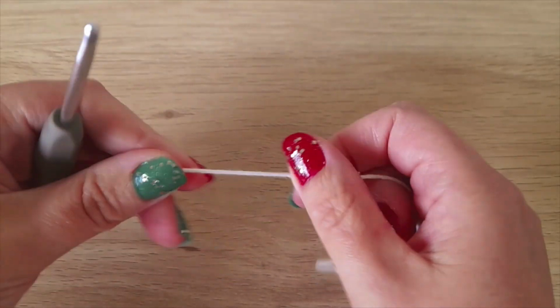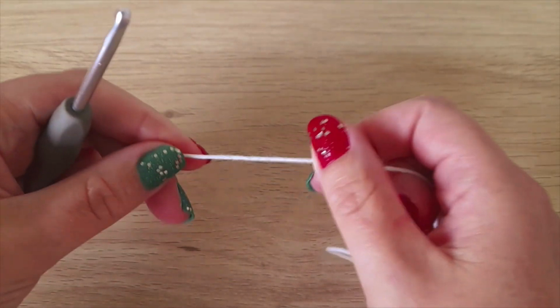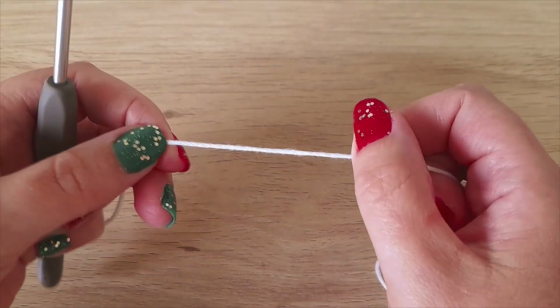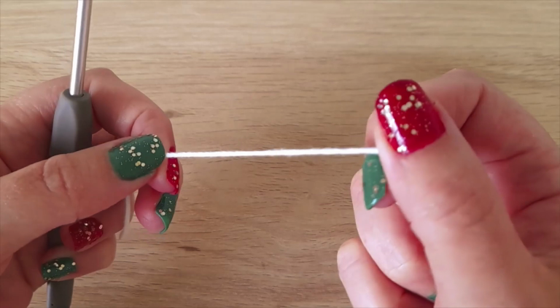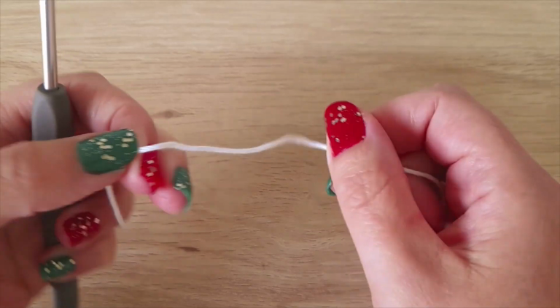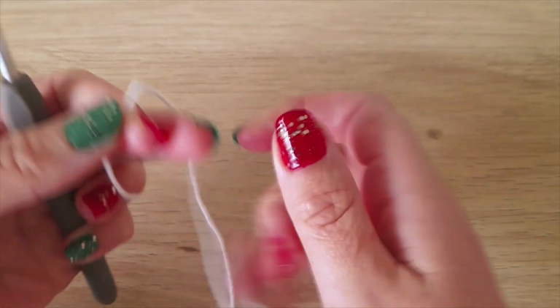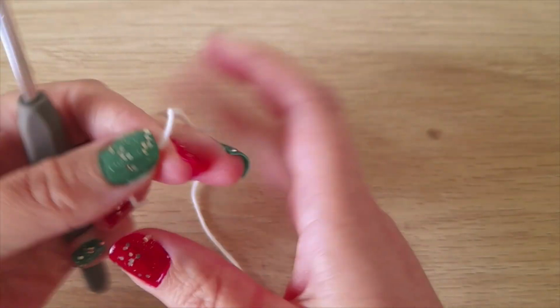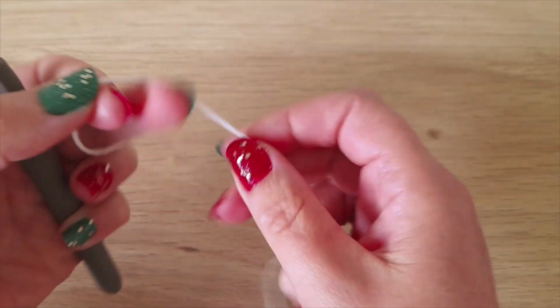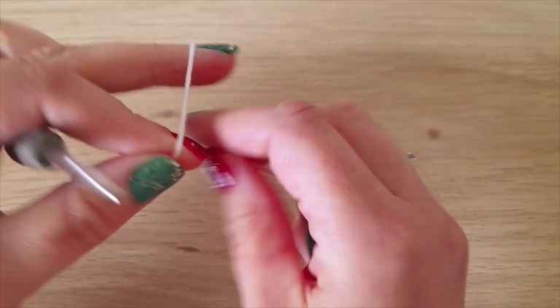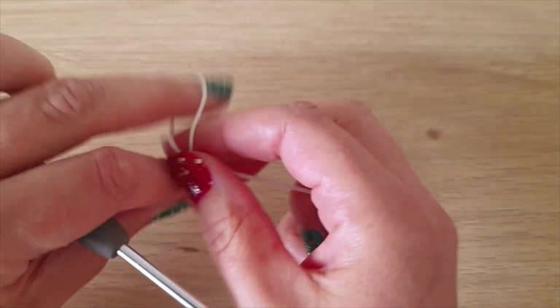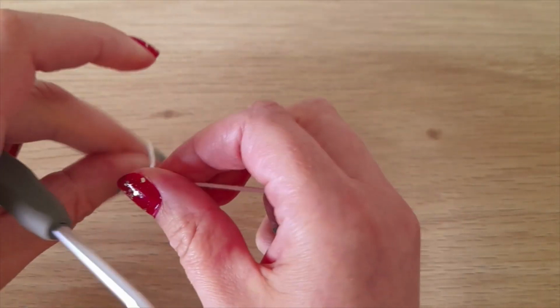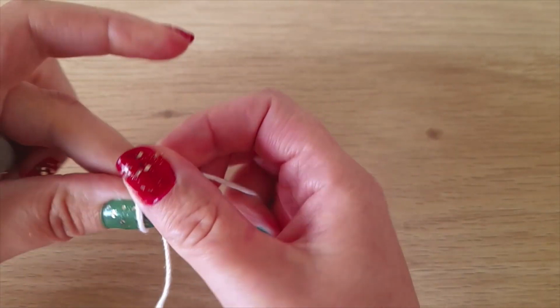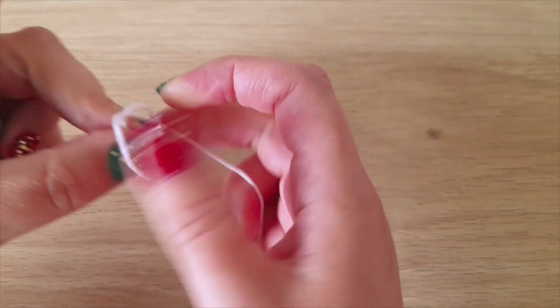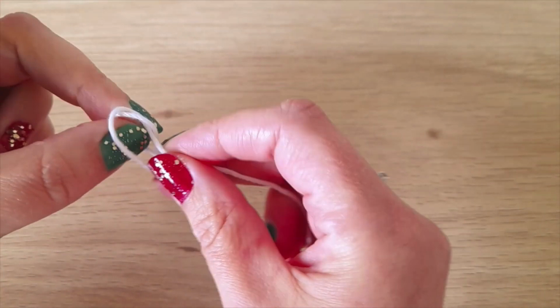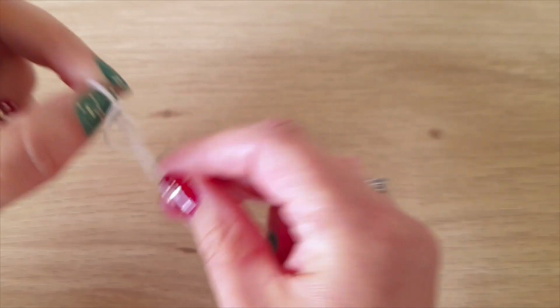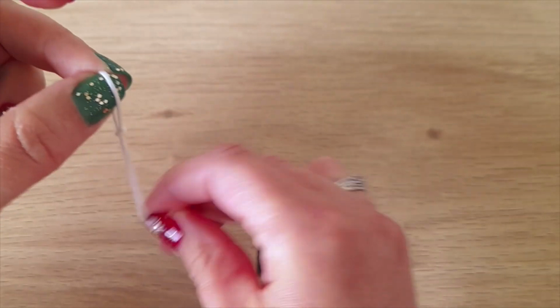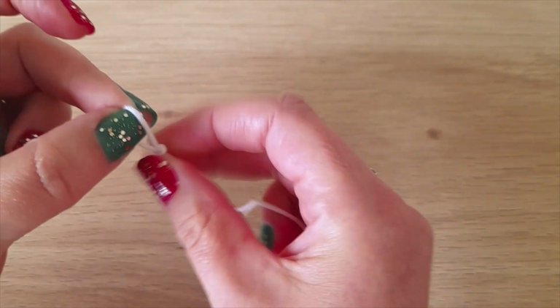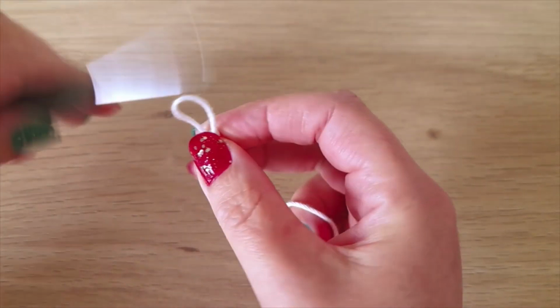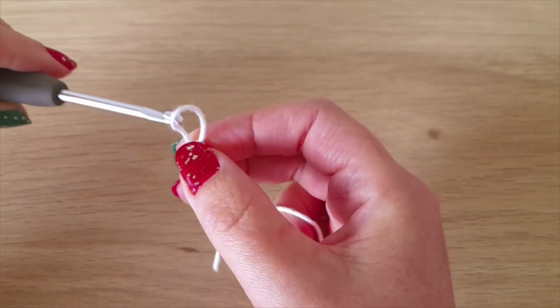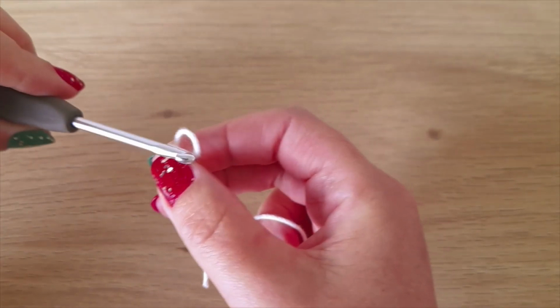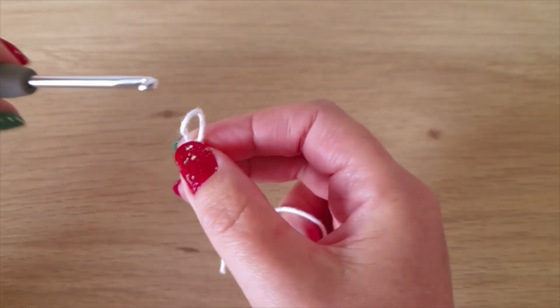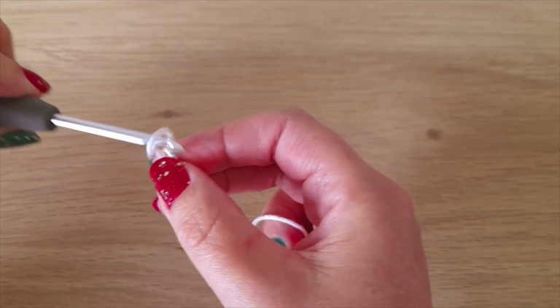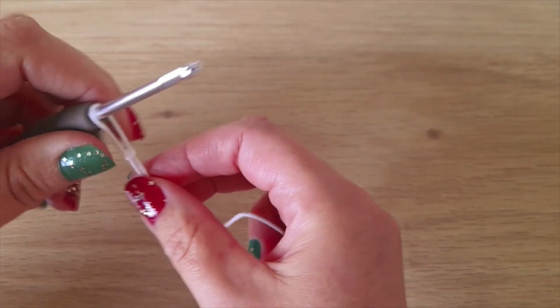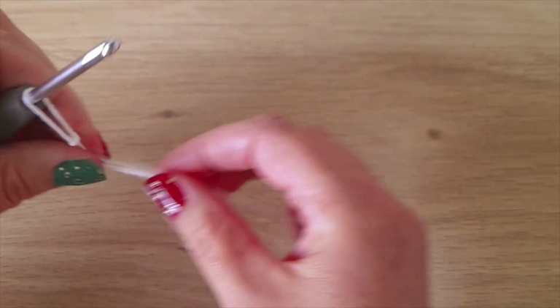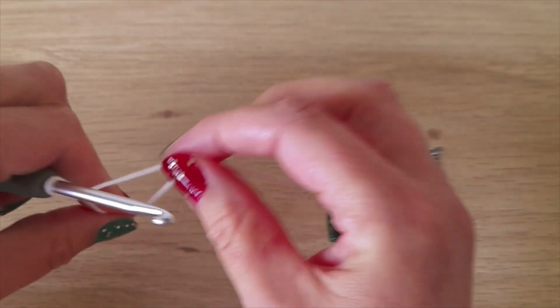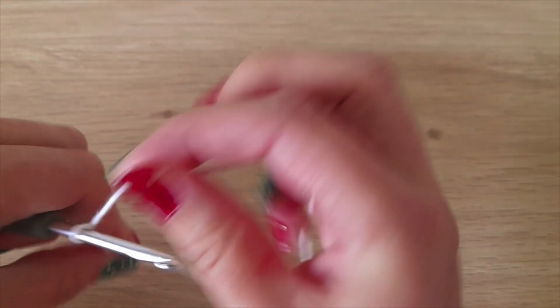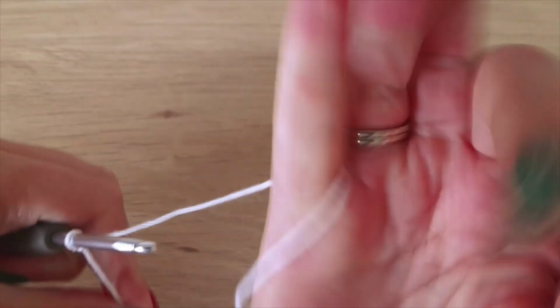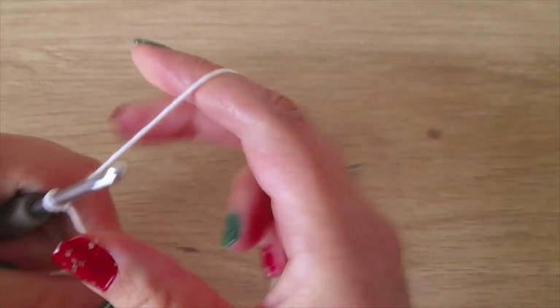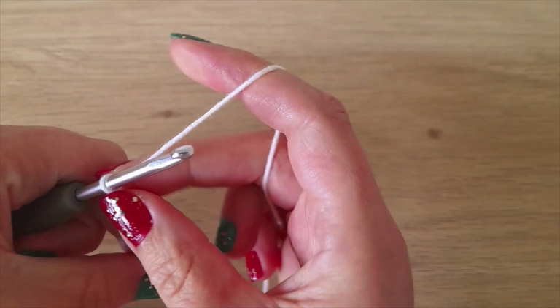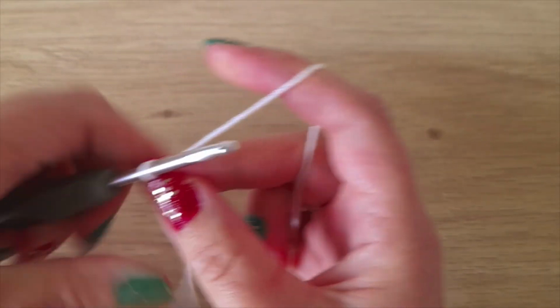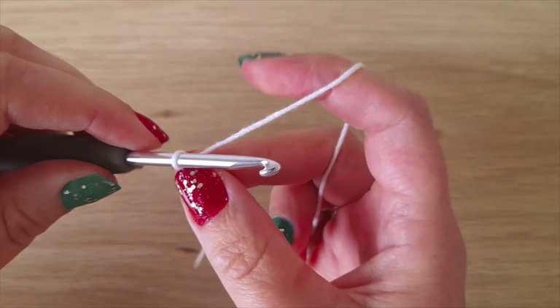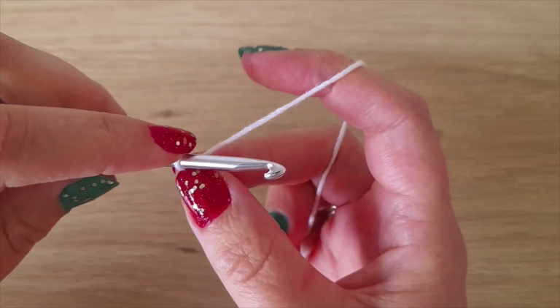To start, take your white yarn and make a slip knot, then chain four.